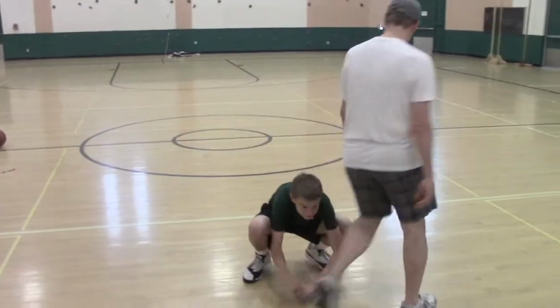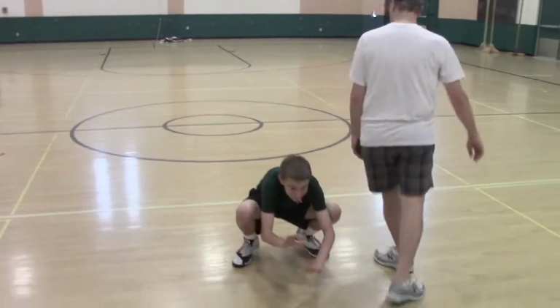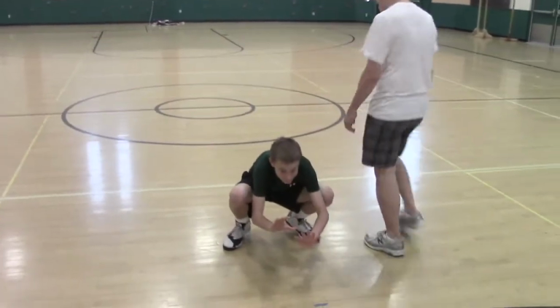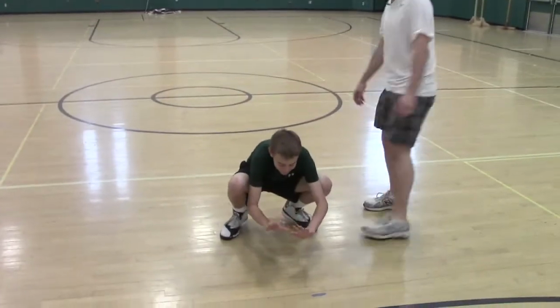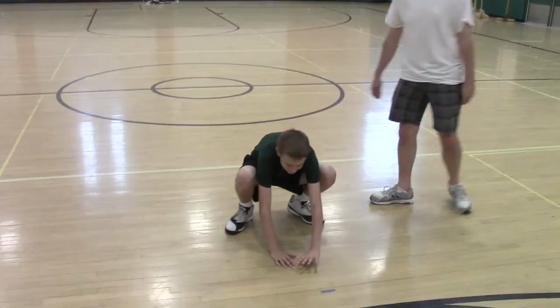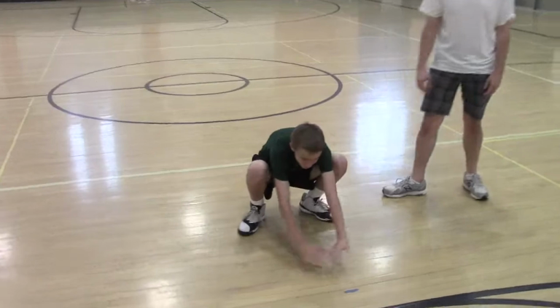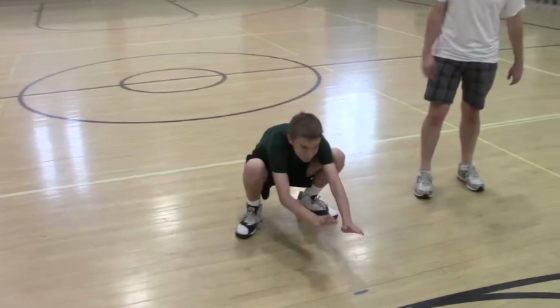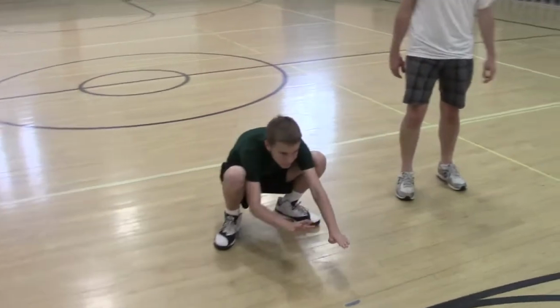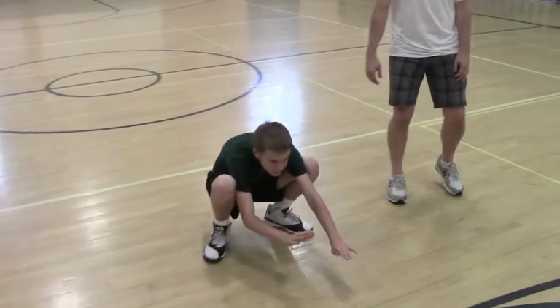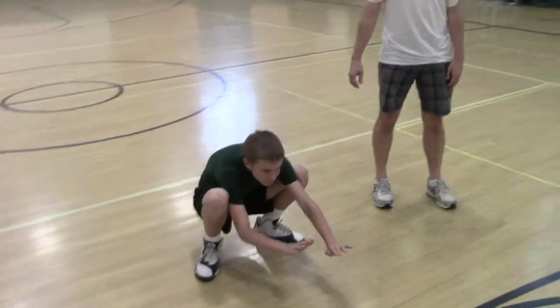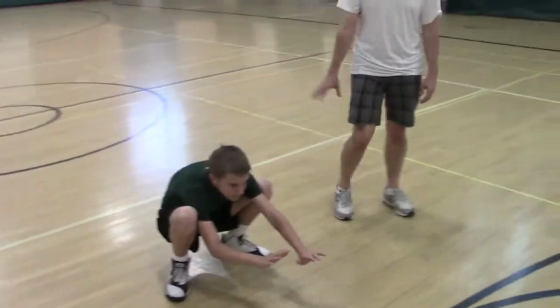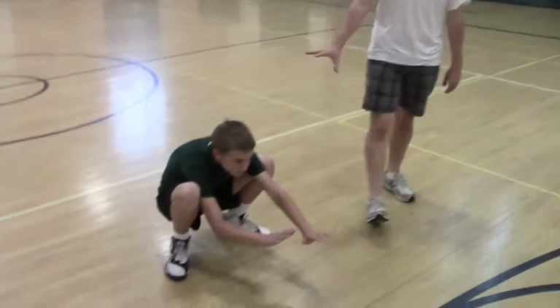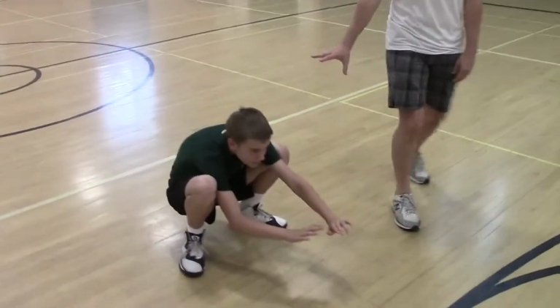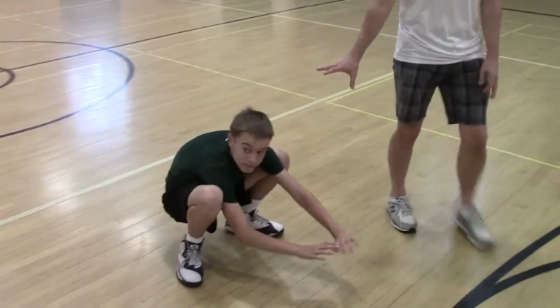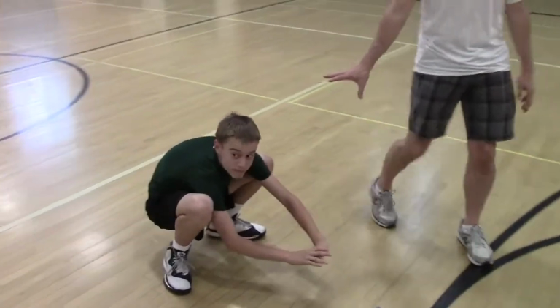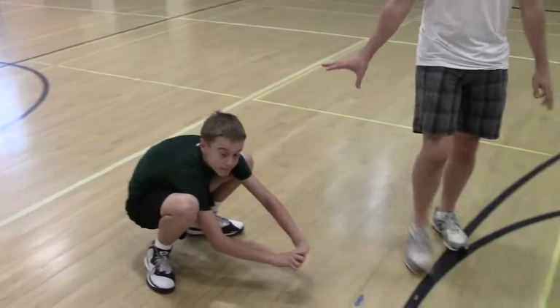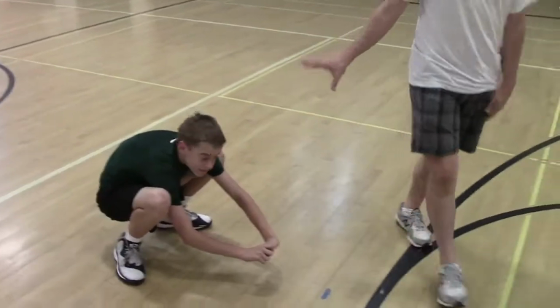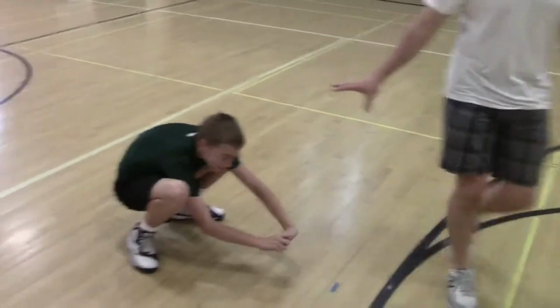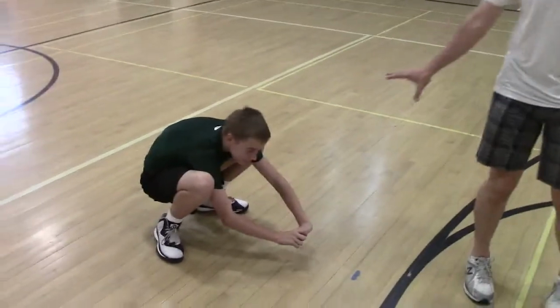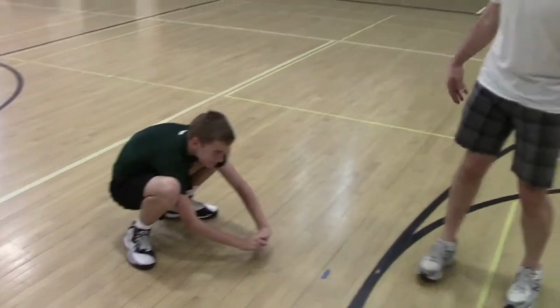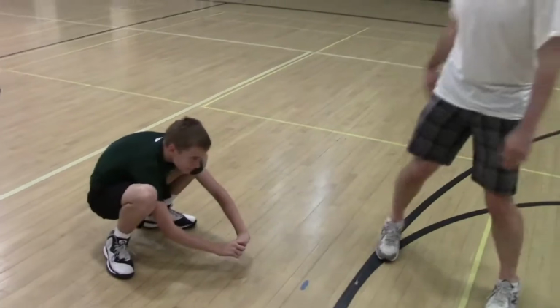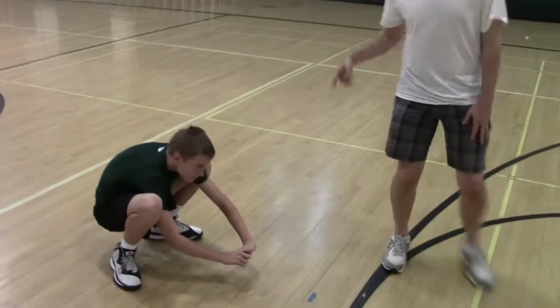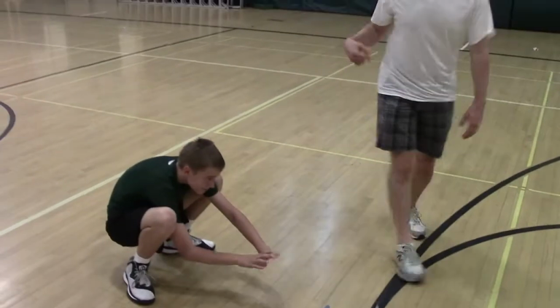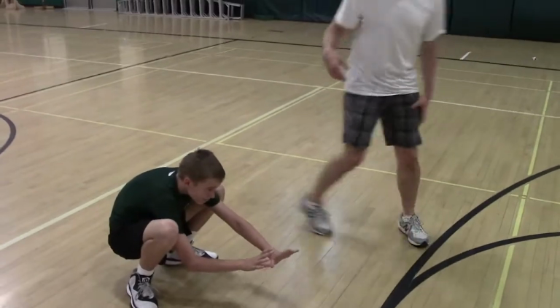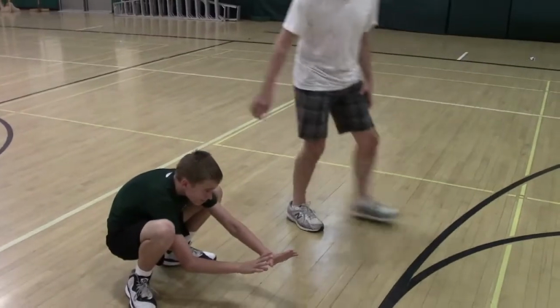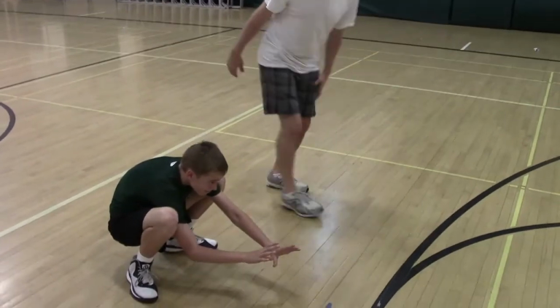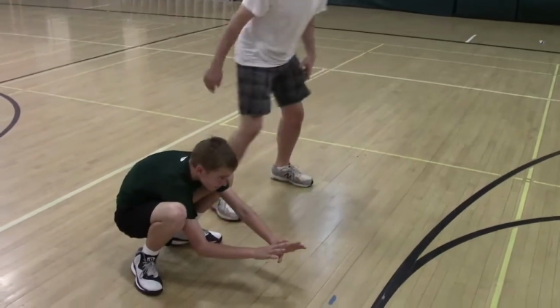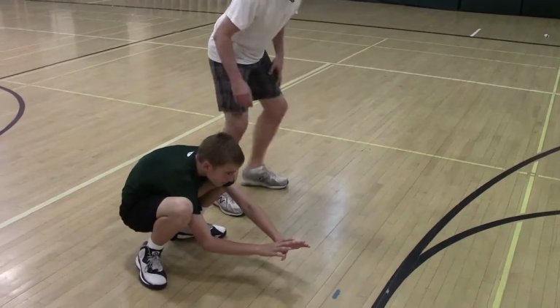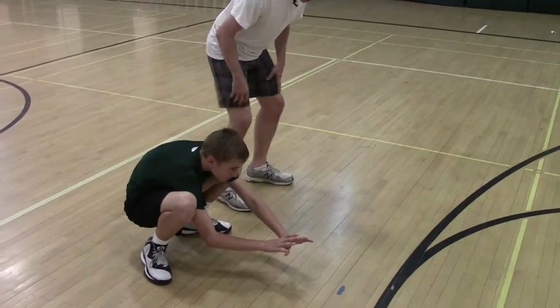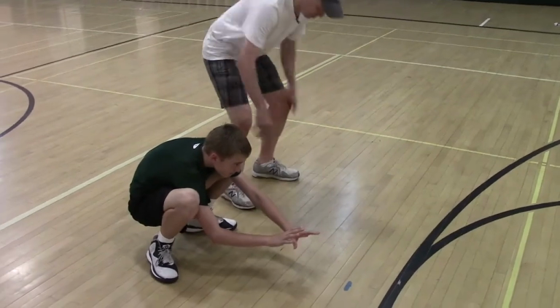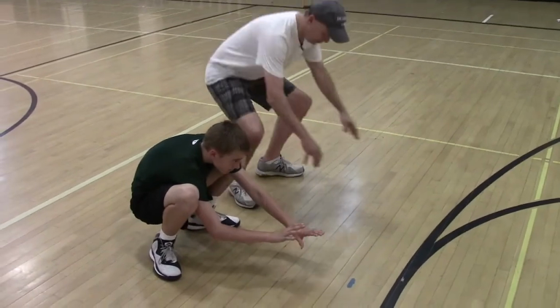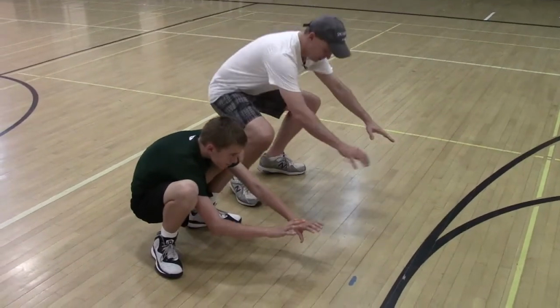This is the primal position that everybody should try to get to. This is an almost 50-year-old trying to get into the primal position.